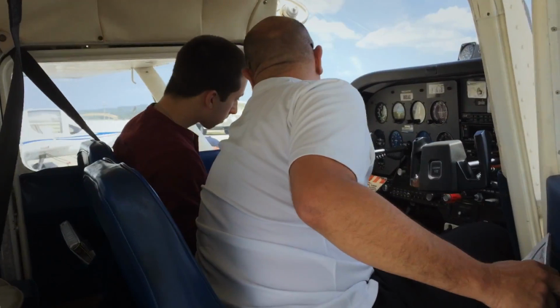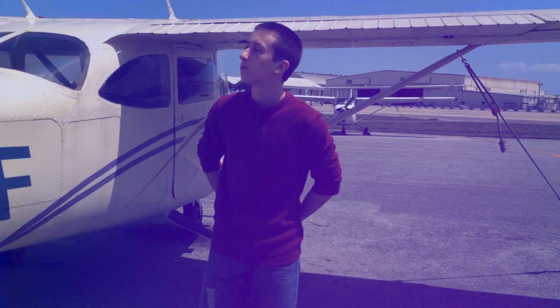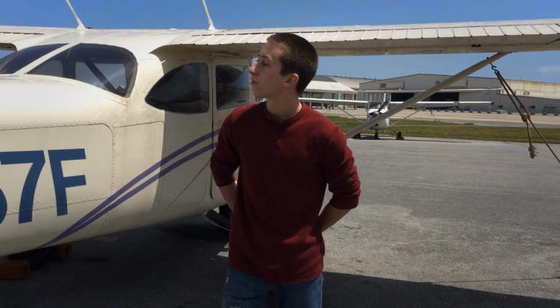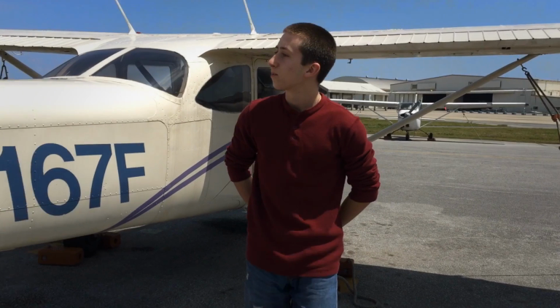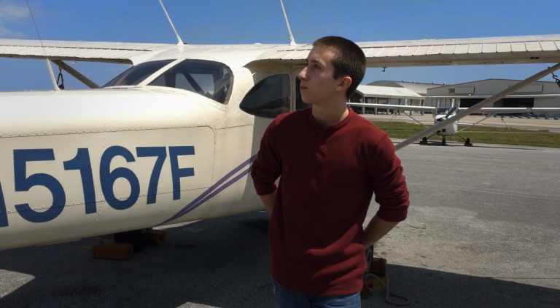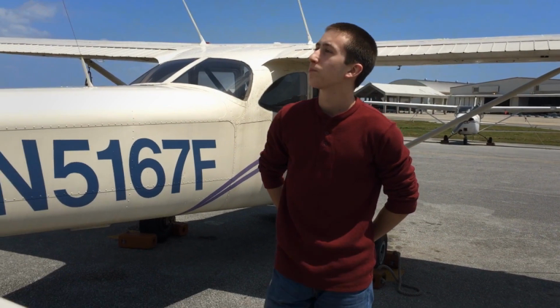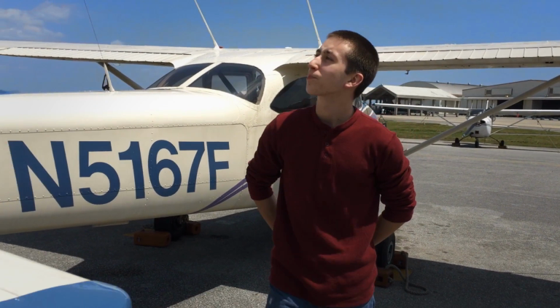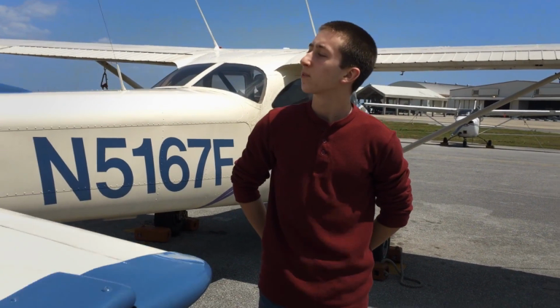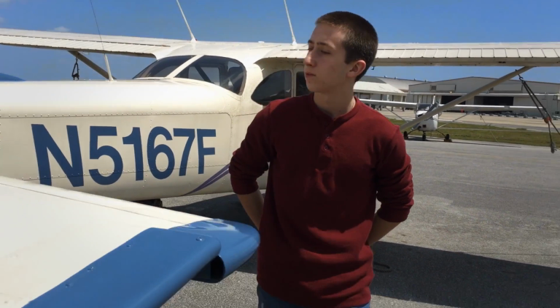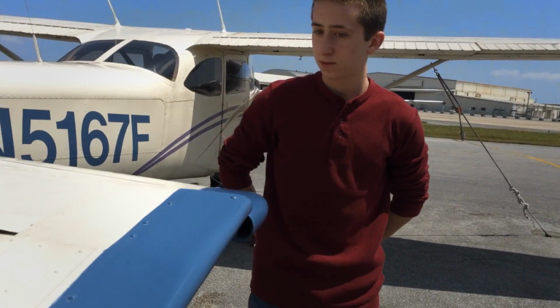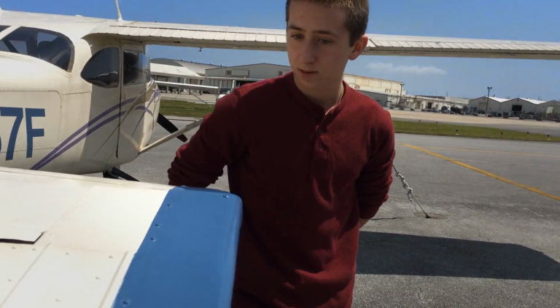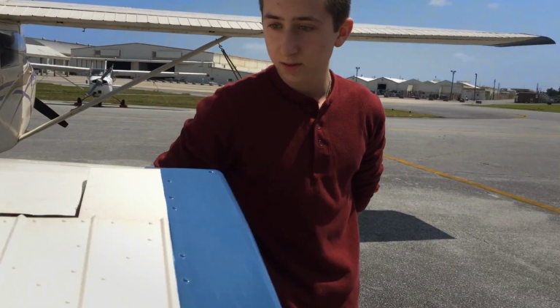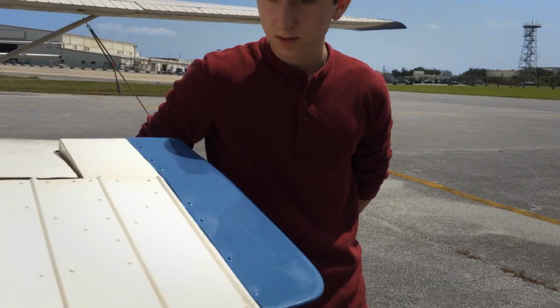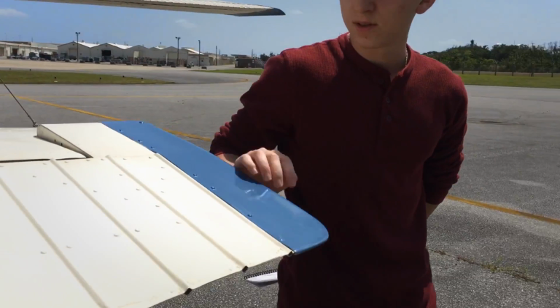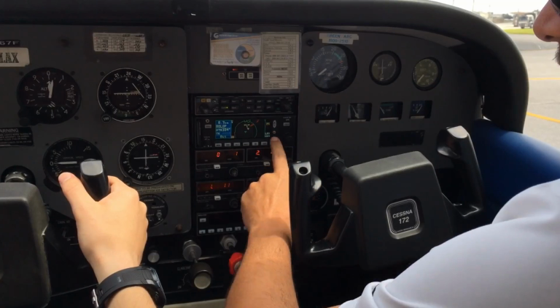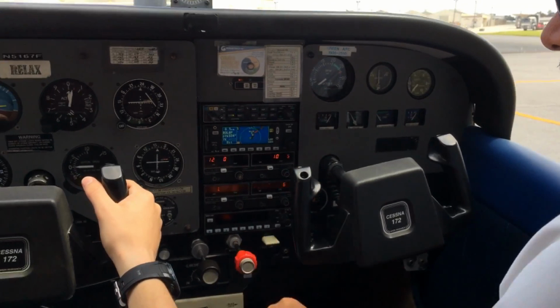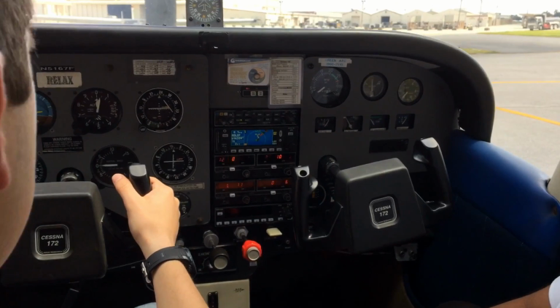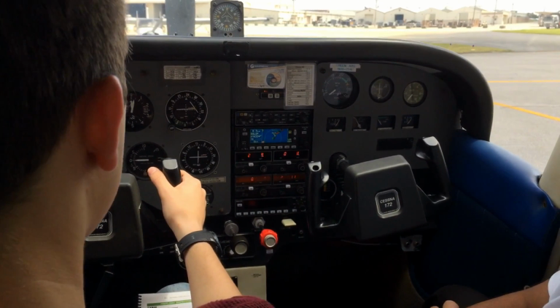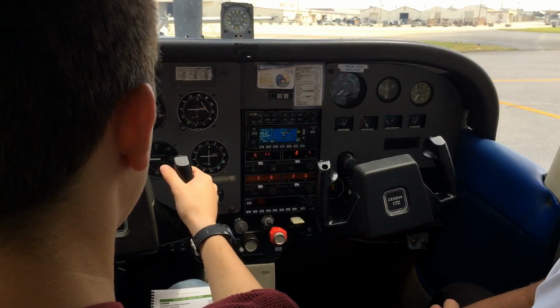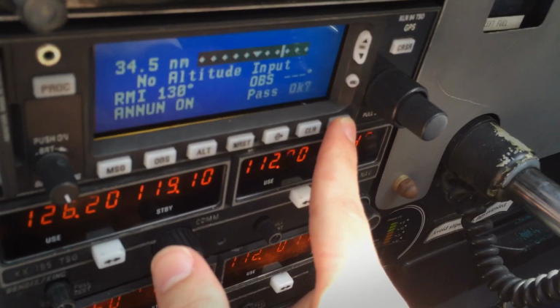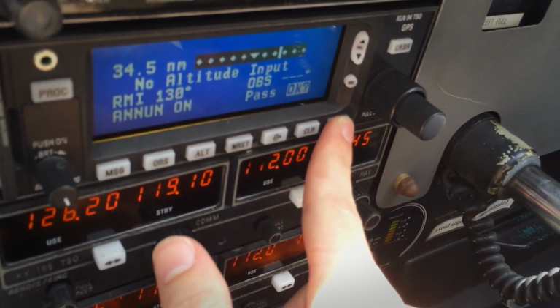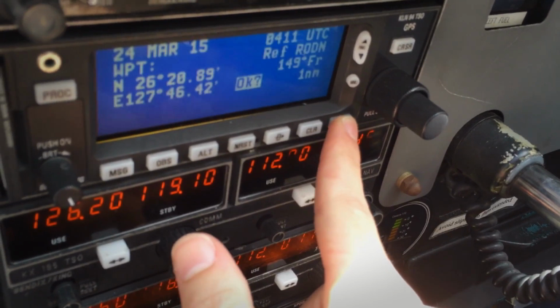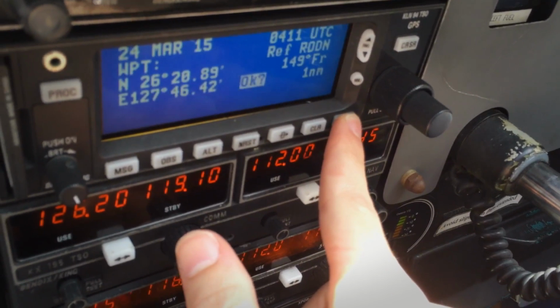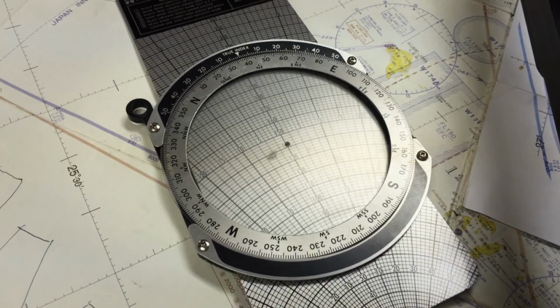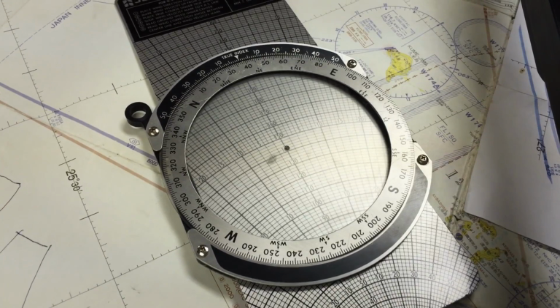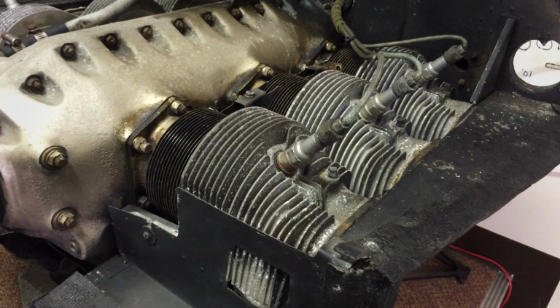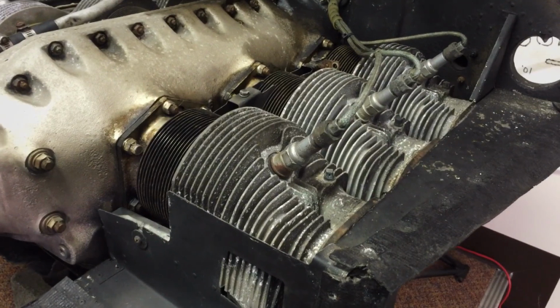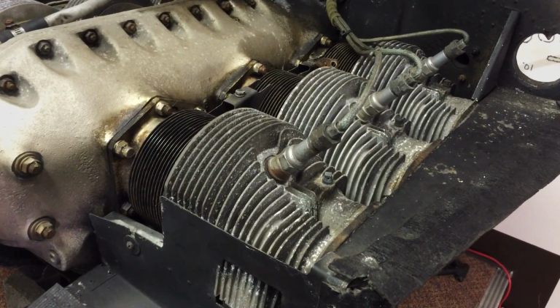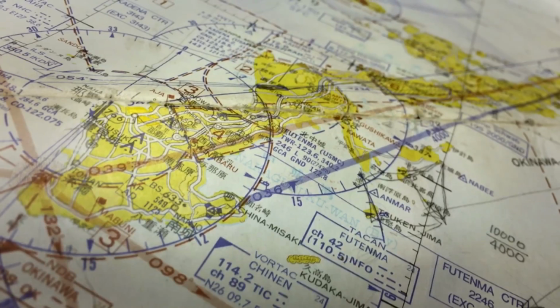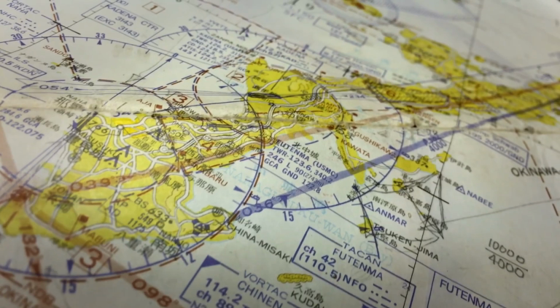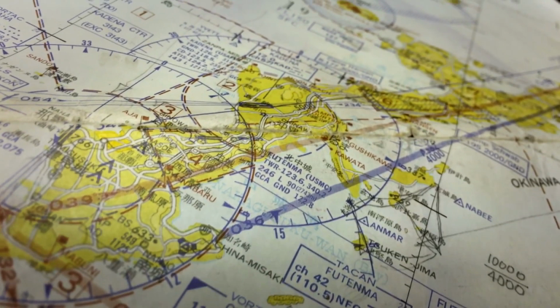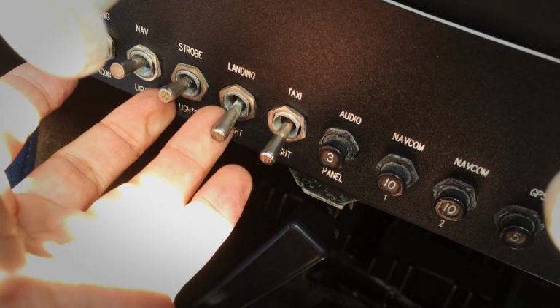Hello, my name is Jacob Walker. I'm about to go on an aeronautical adventure, and you're gonna tag along. The best part? You don't have to move a muscle. So relax, grab some popcorn, and enjoy the ride.